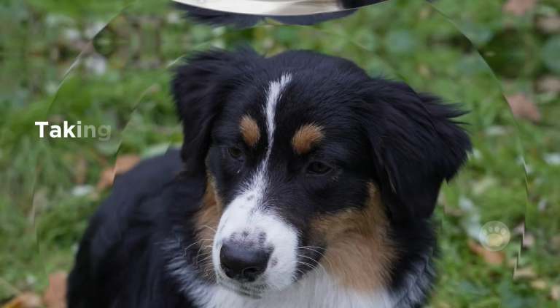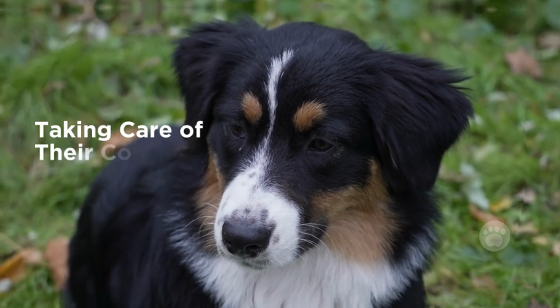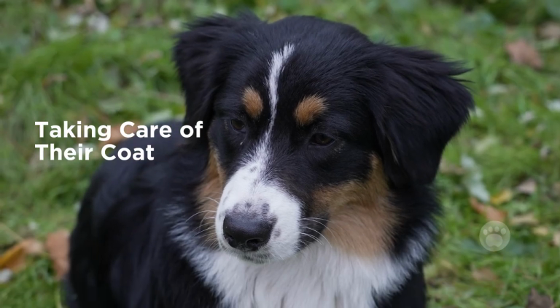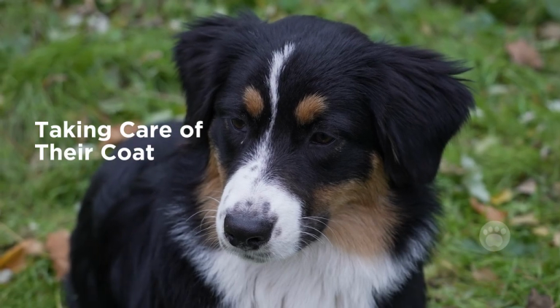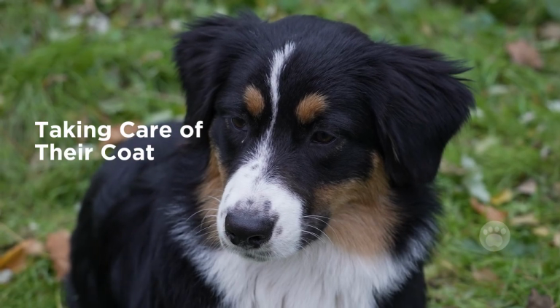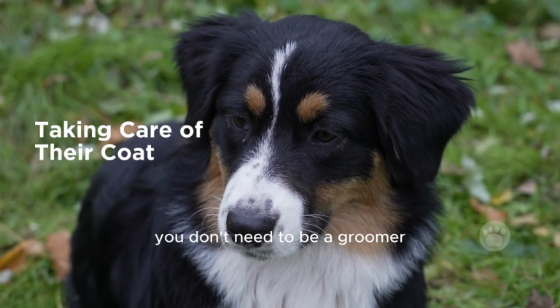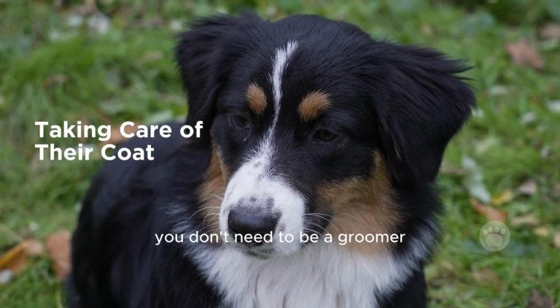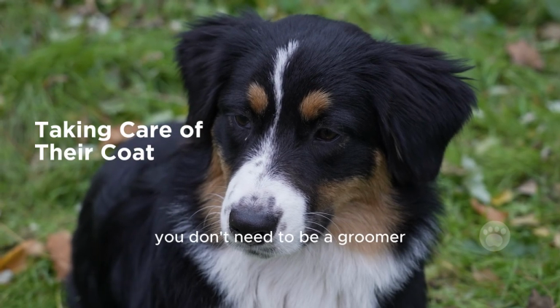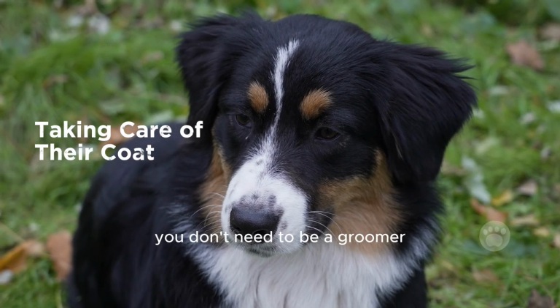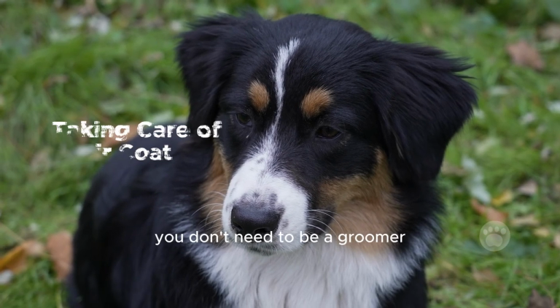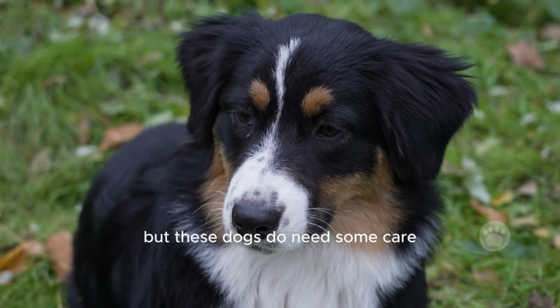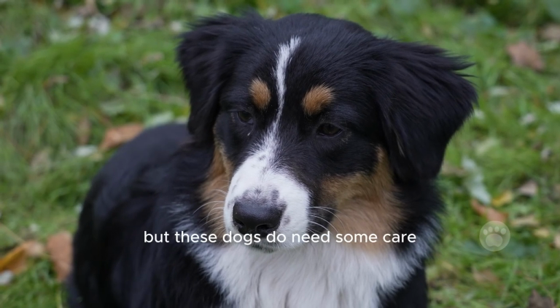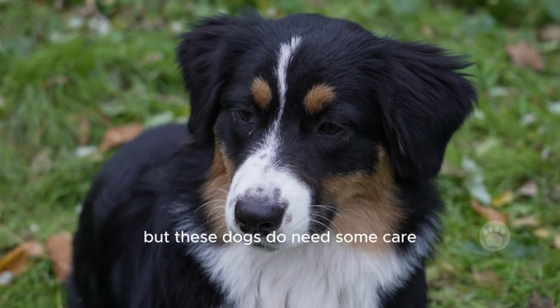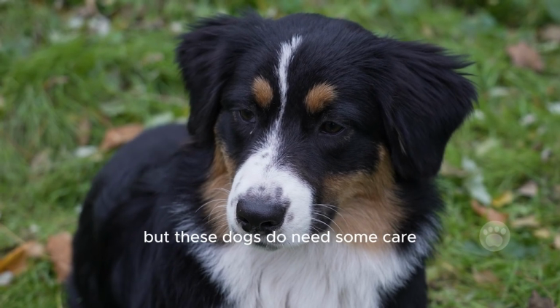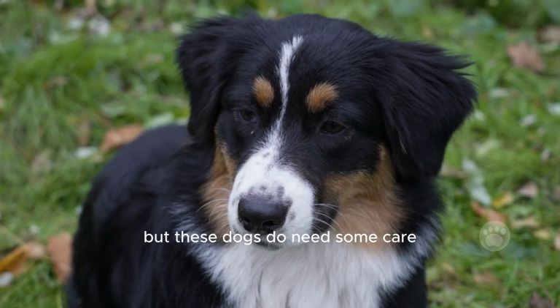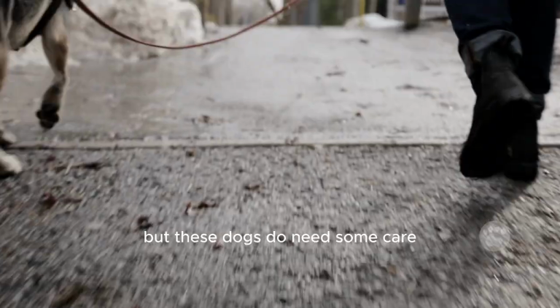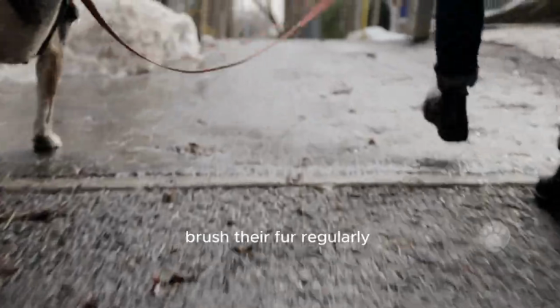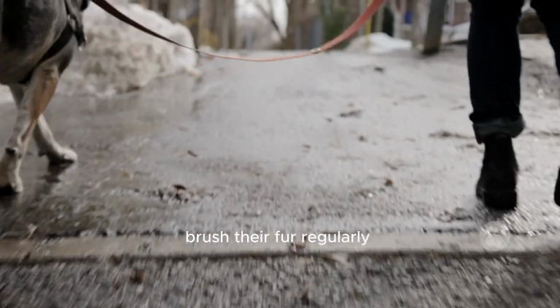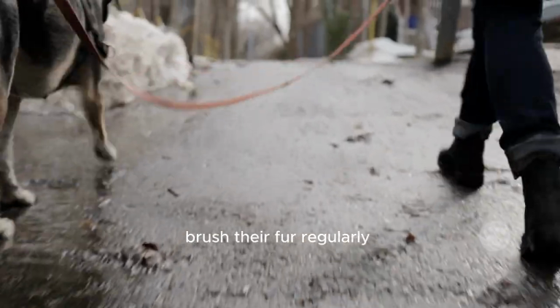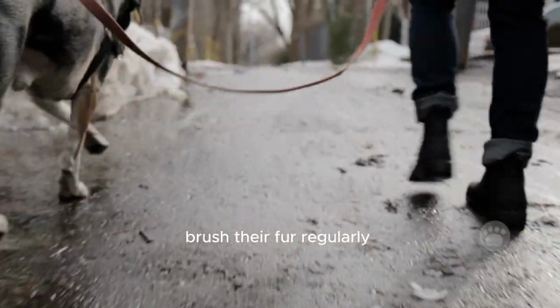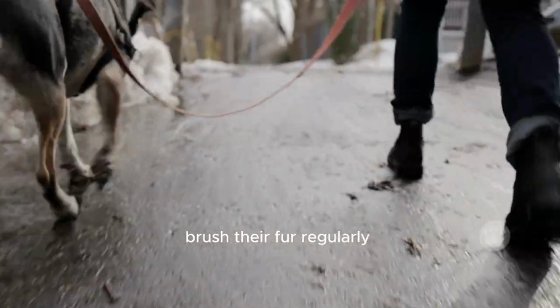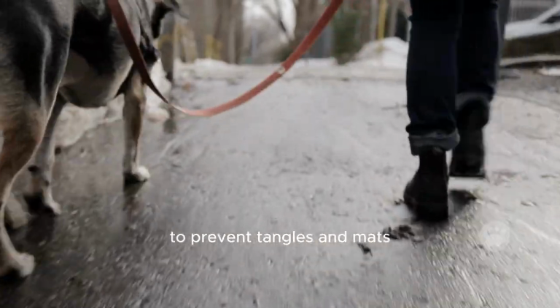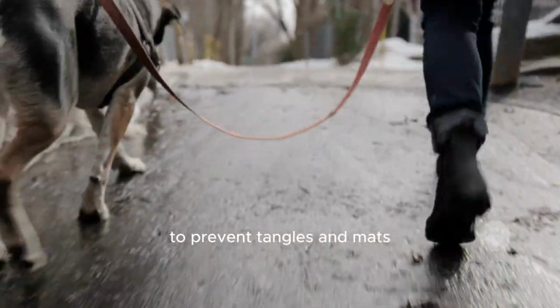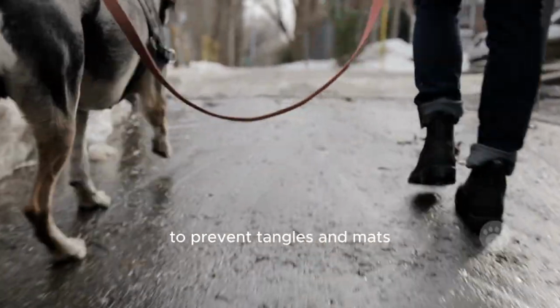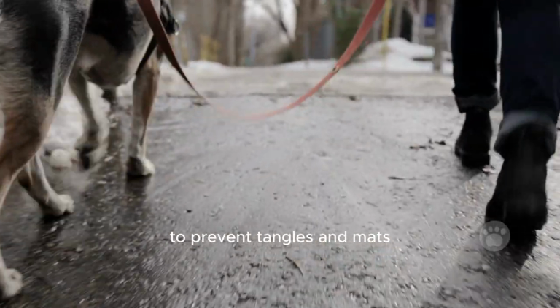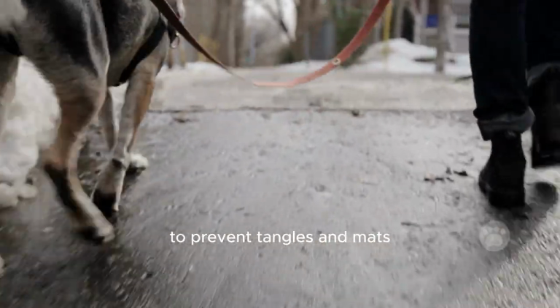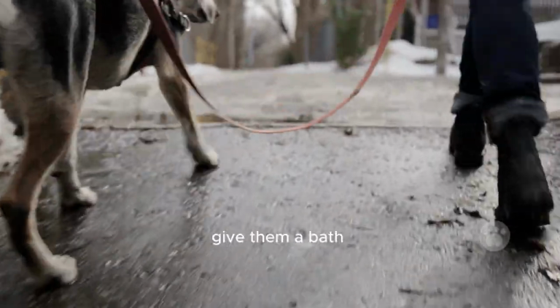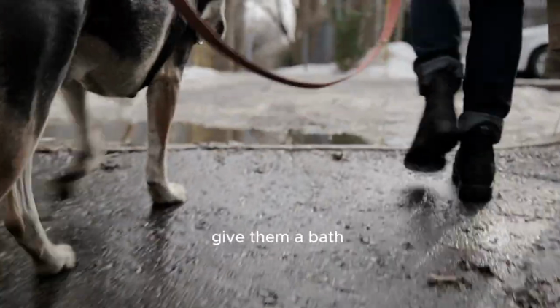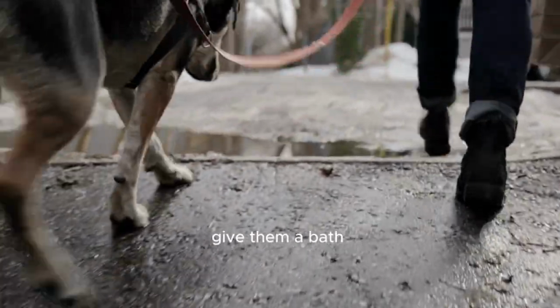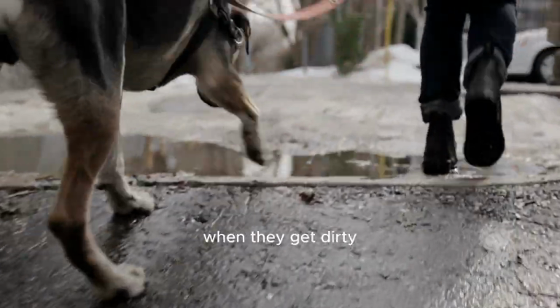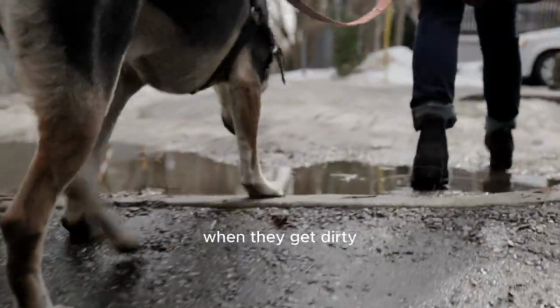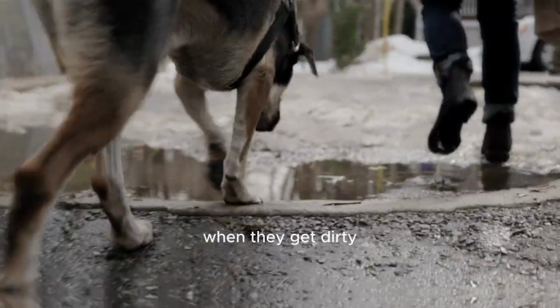Taking care of their coat — you don't need to be a groomer, but these dogs do need some care. Brush their fur regularly to prevent tangles and mats, and give them a bath when they get dirty.